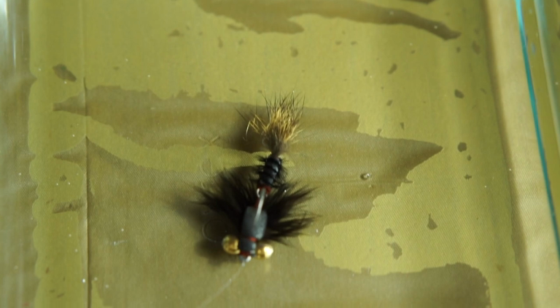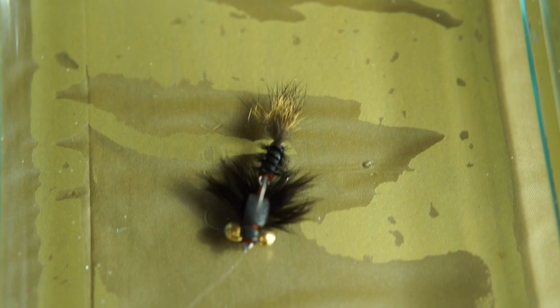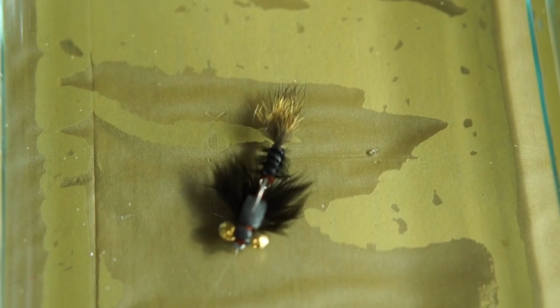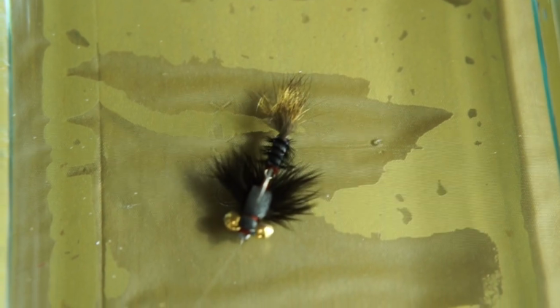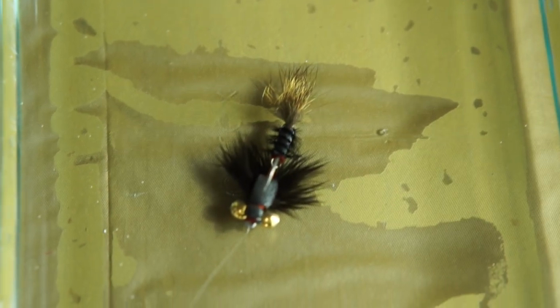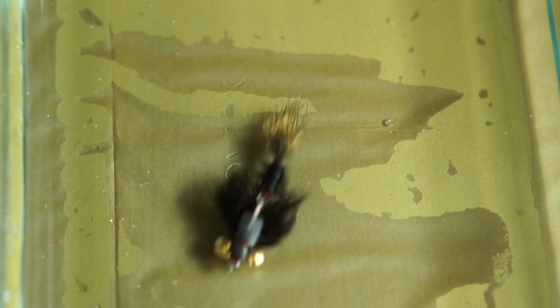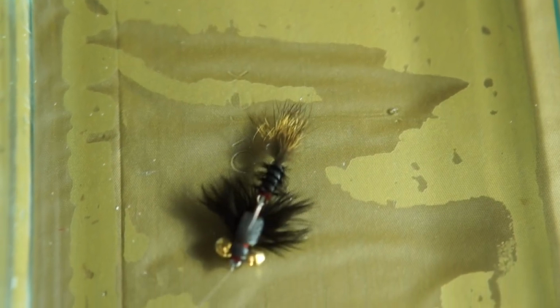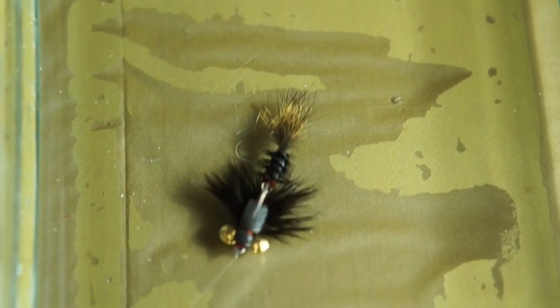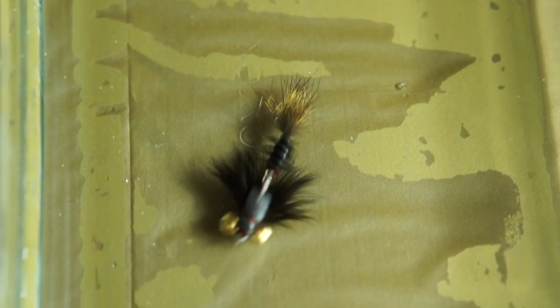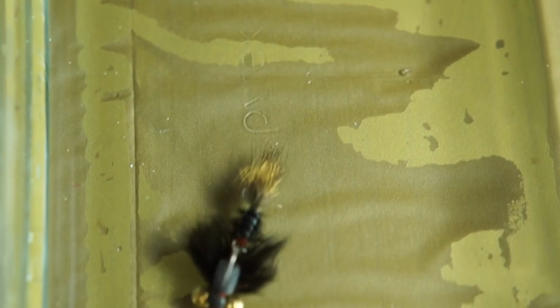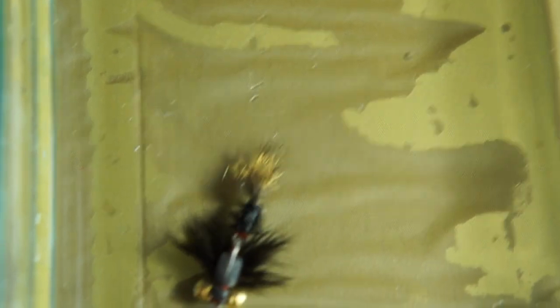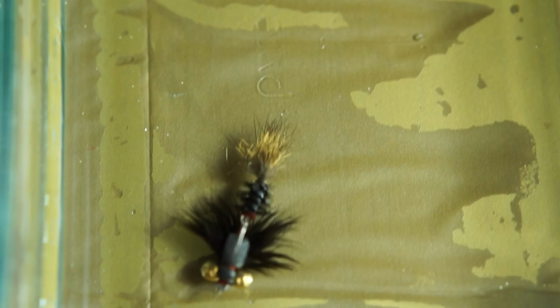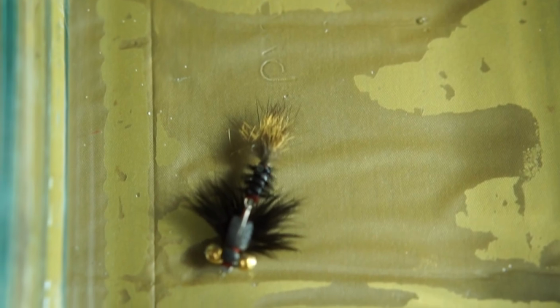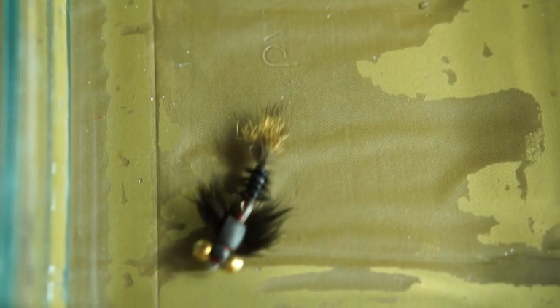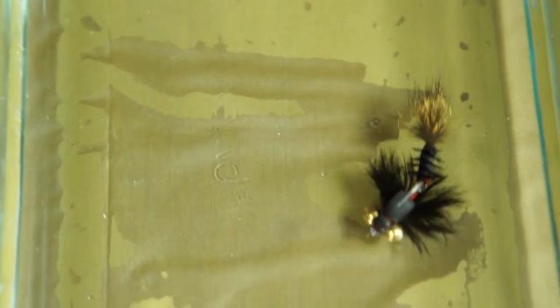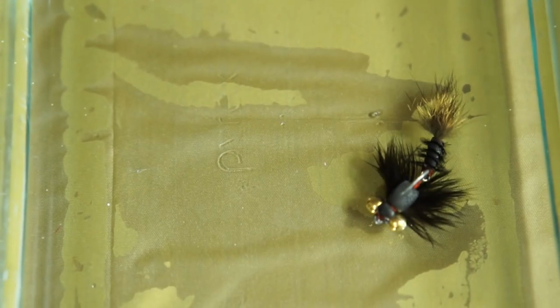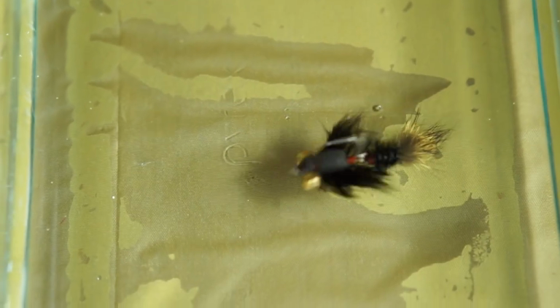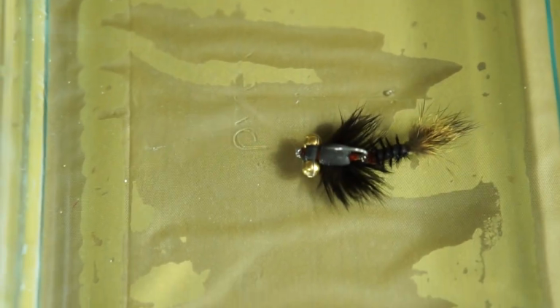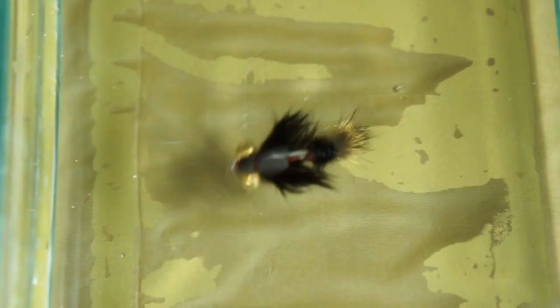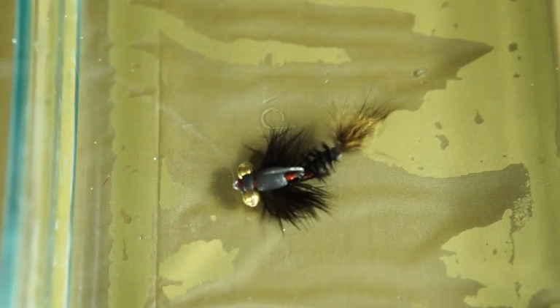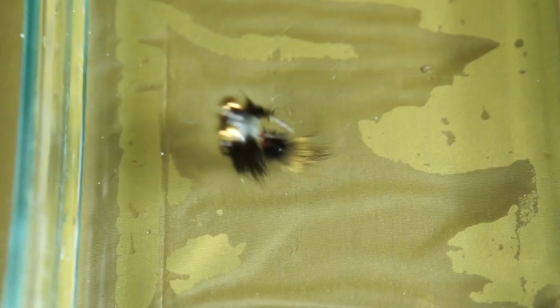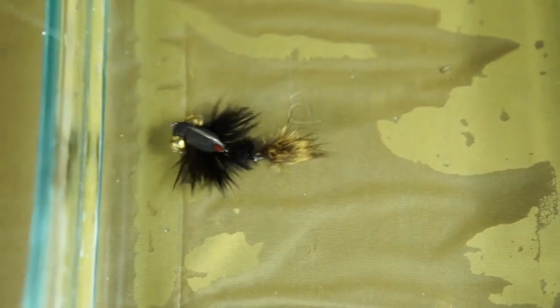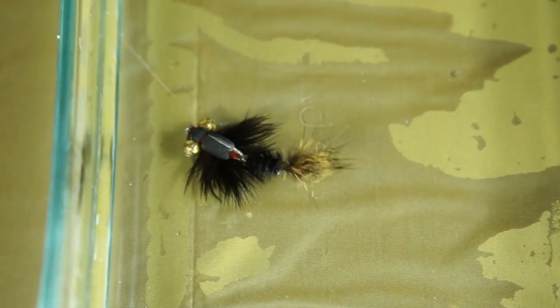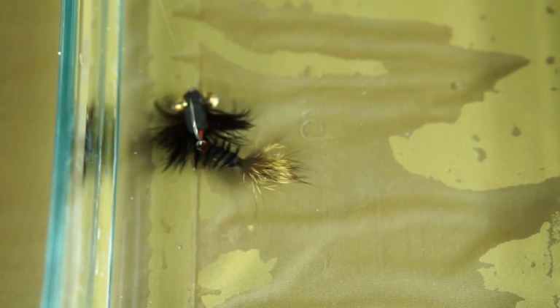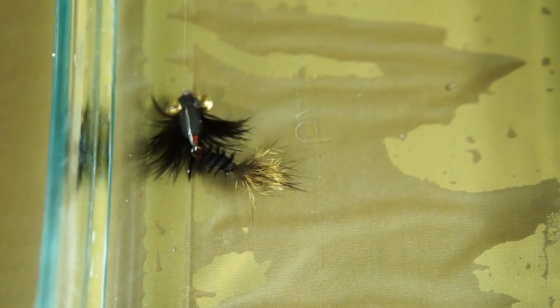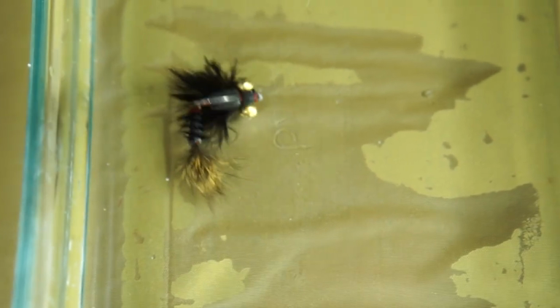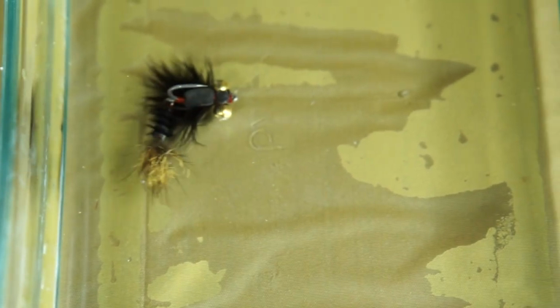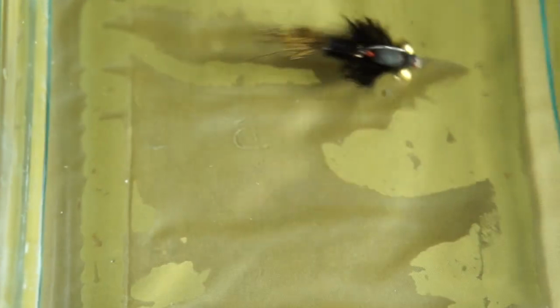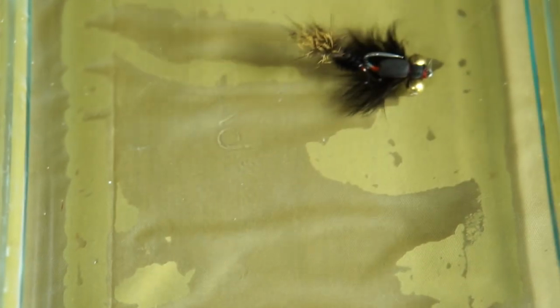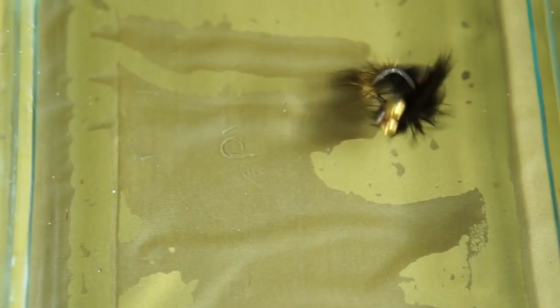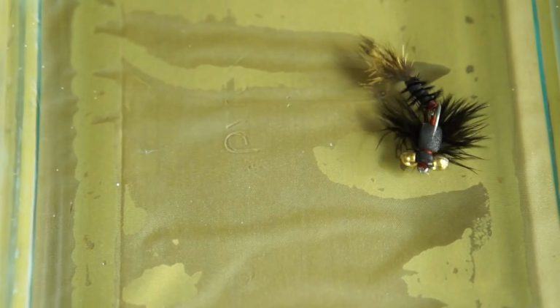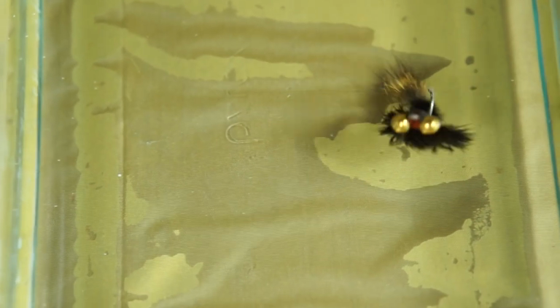The foam tail helps keep the fly upright on the bottom, and the foam is wrapped in ostrich herl to keep the natural buggy look of the fly. A soft hackle body and bead chain eyes complete the look, letting the fly enter the water without spooking the carp and having plenty of movement with just the slightest twitch.